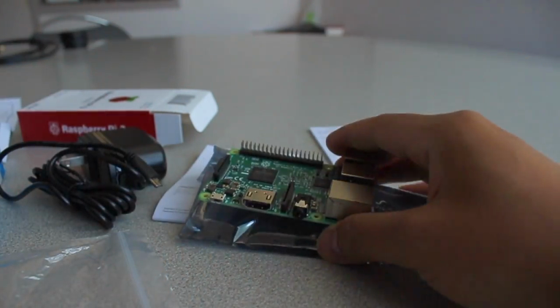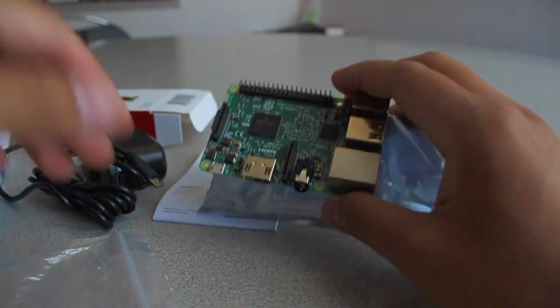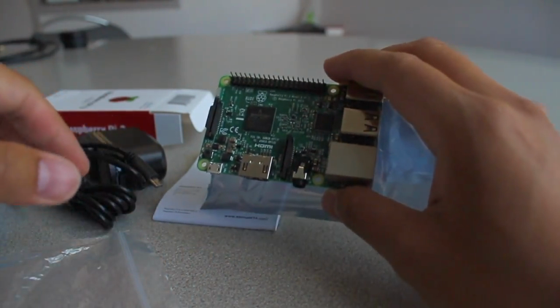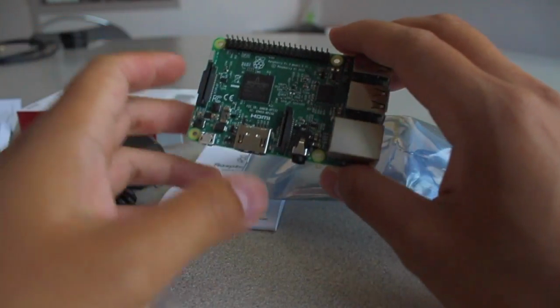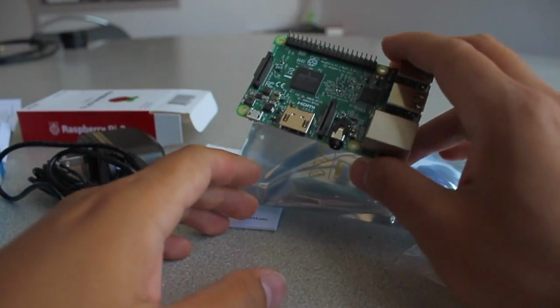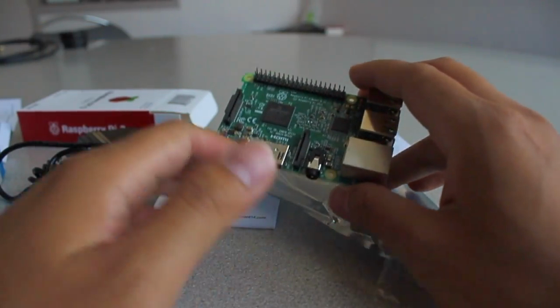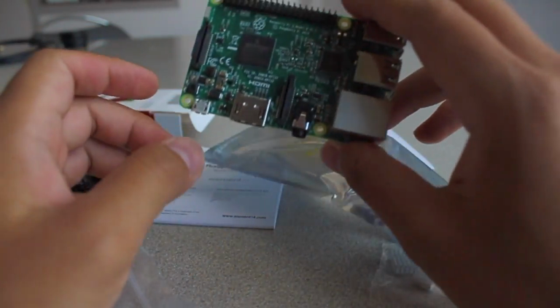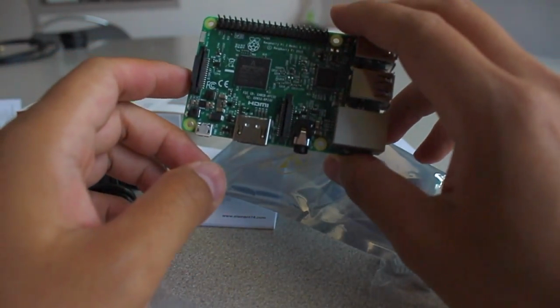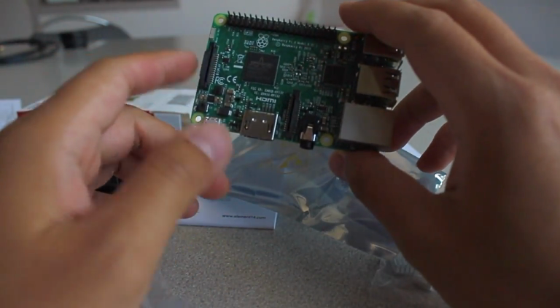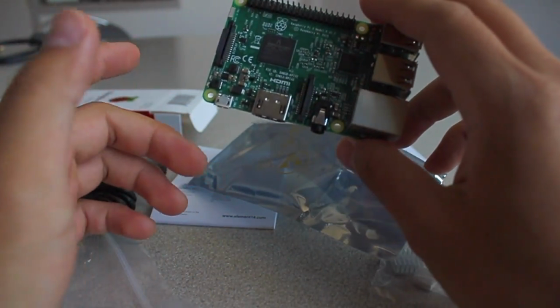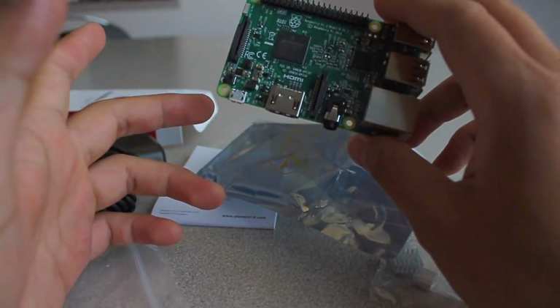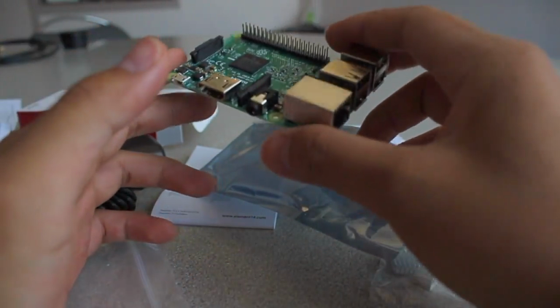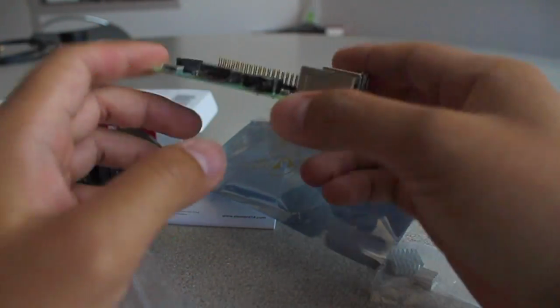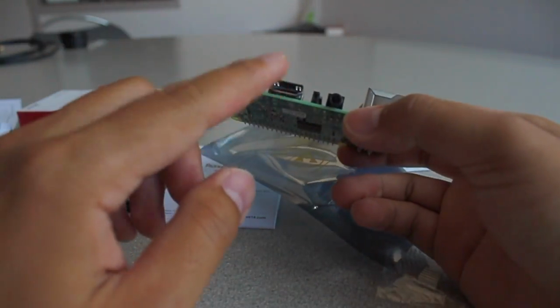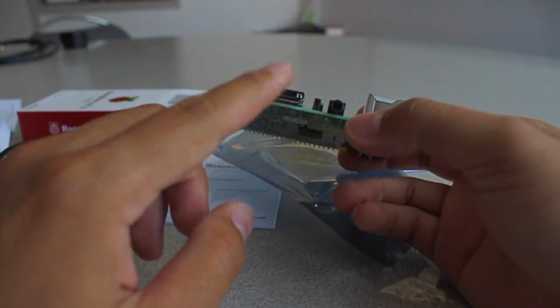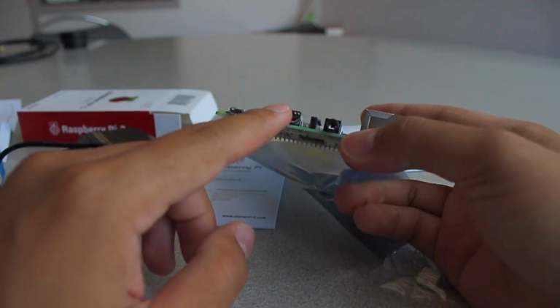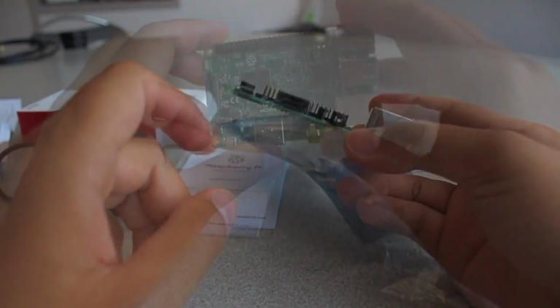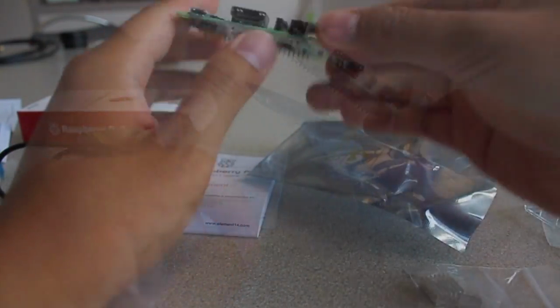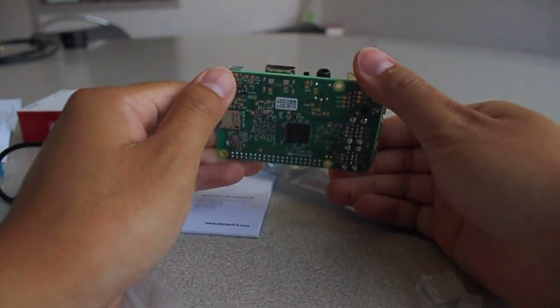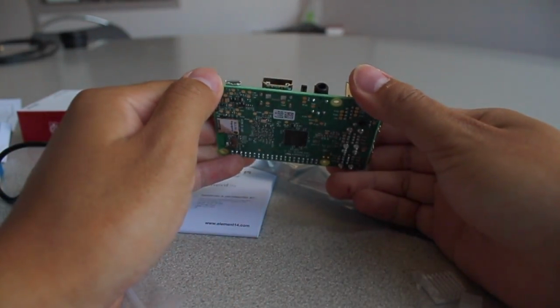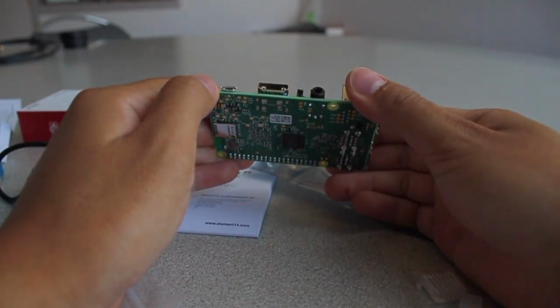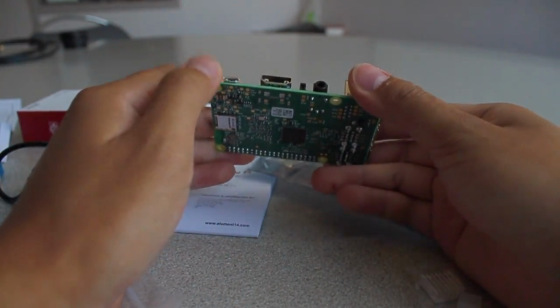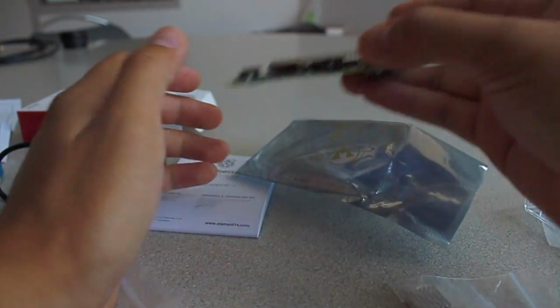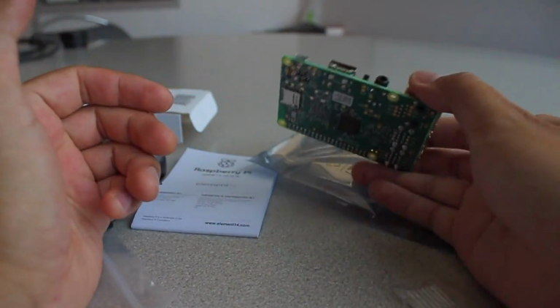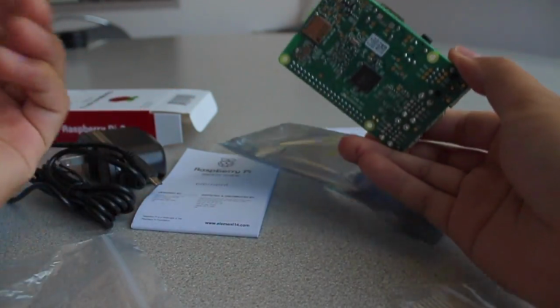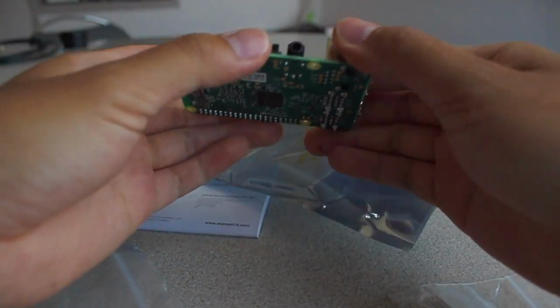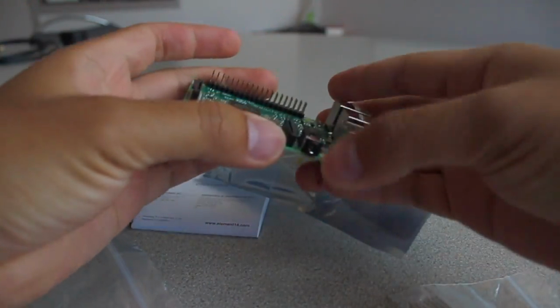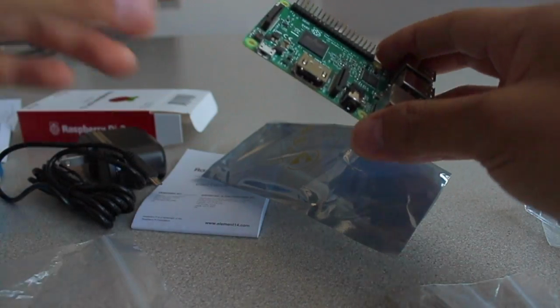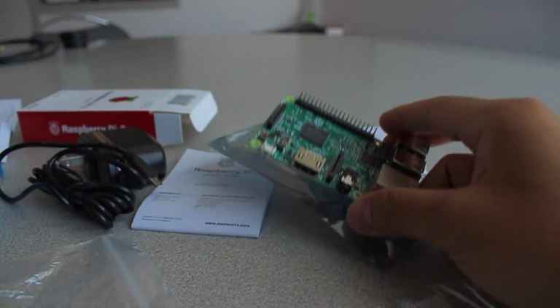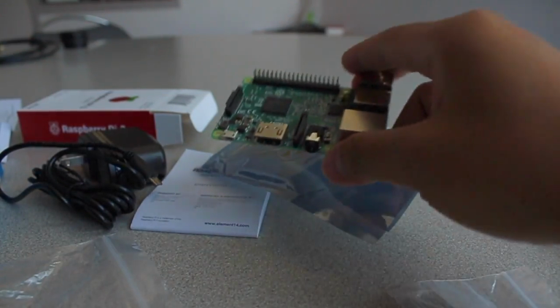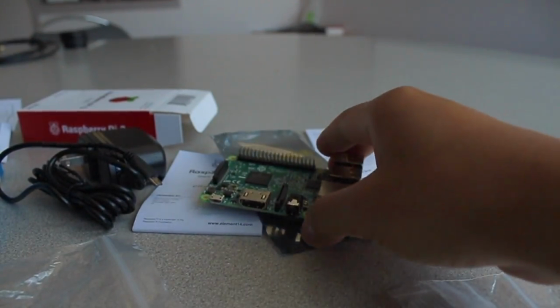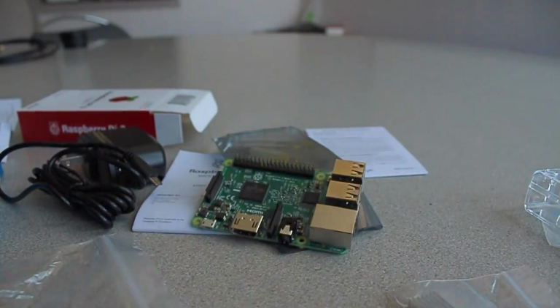Secondly, and most importantly, the SD card is not included, so when you order this kit make sure to also order an SD card and probably the HDMI cable. That's all — thank you for watching and I'll see you in my next video!